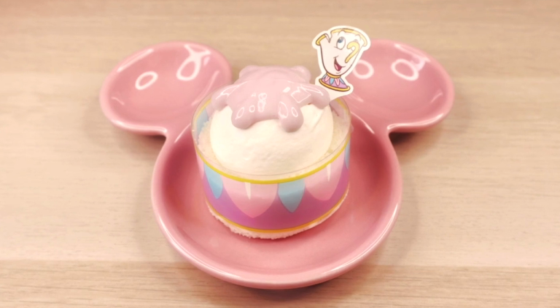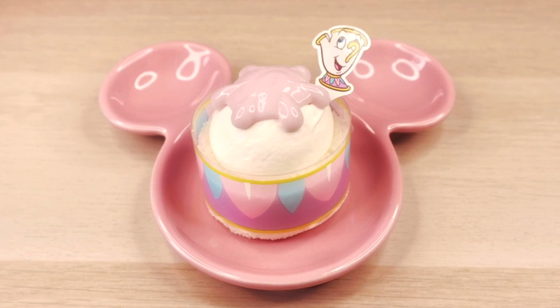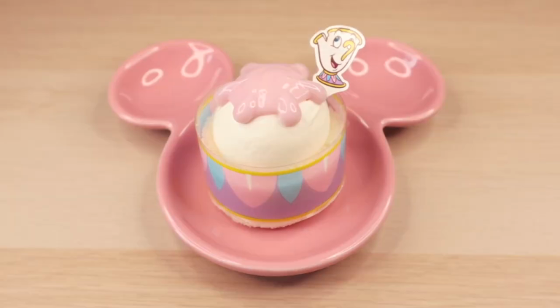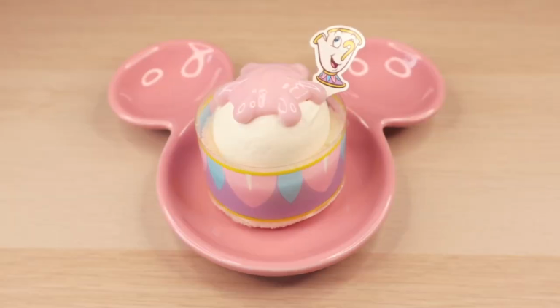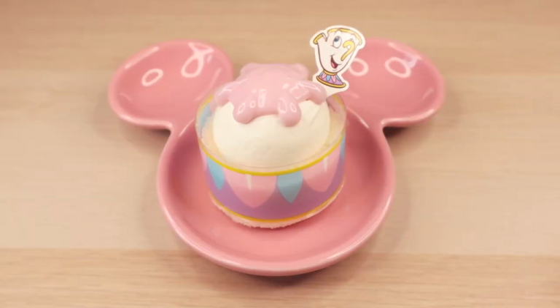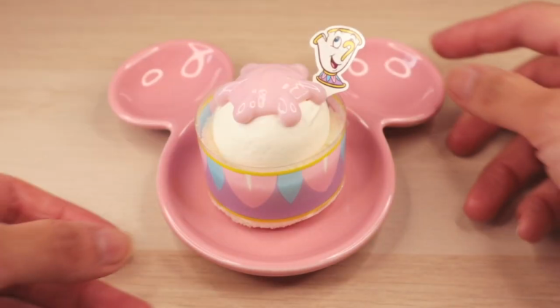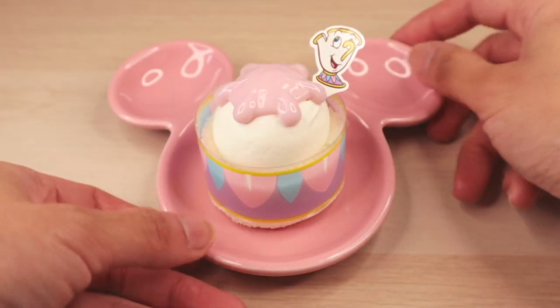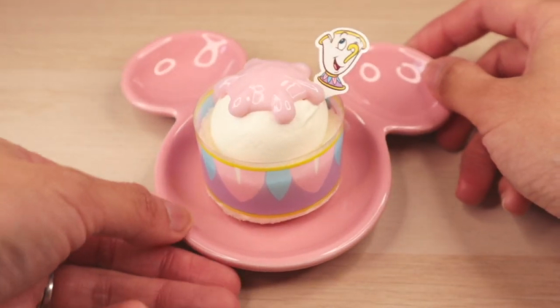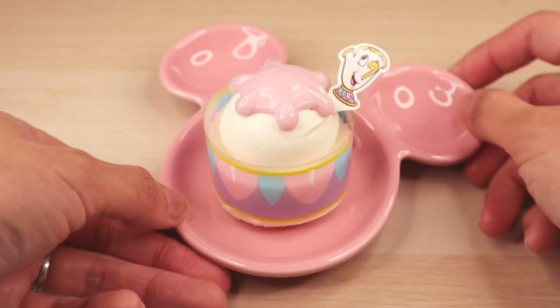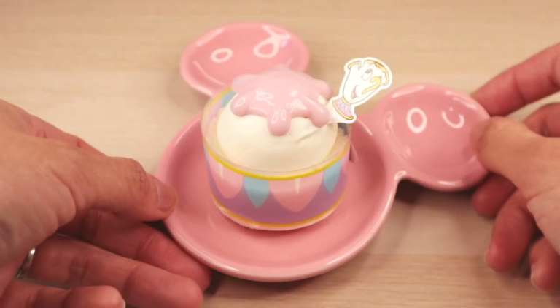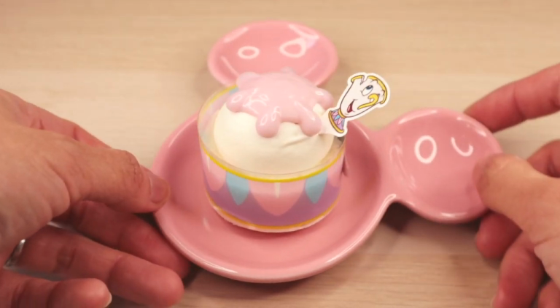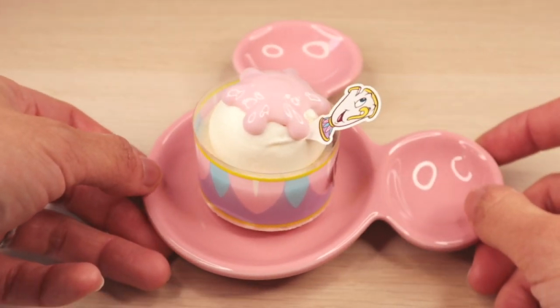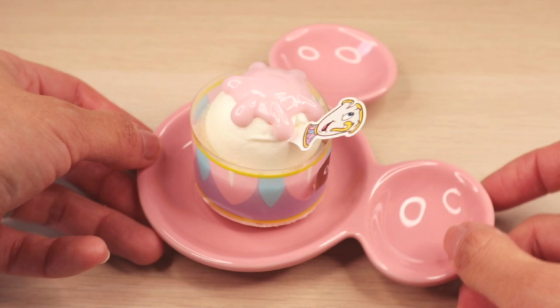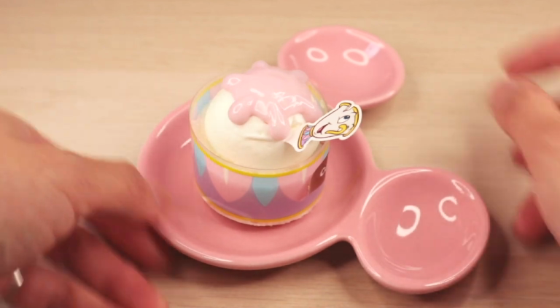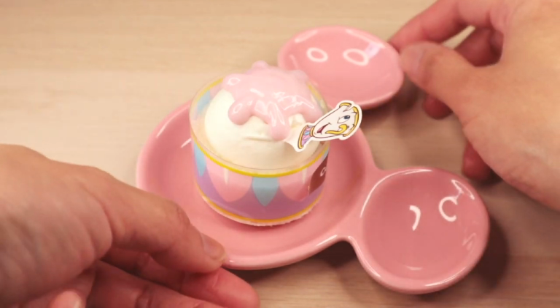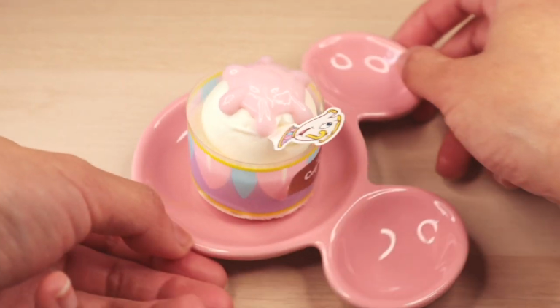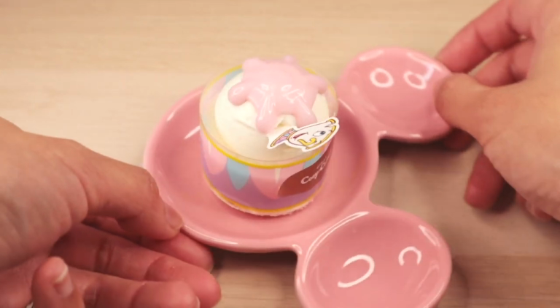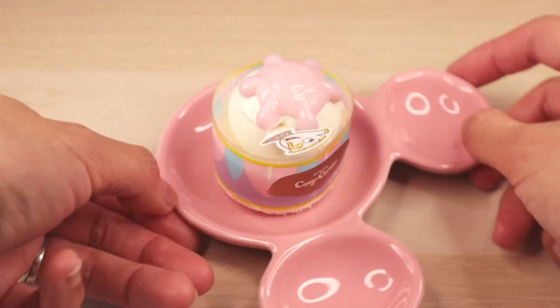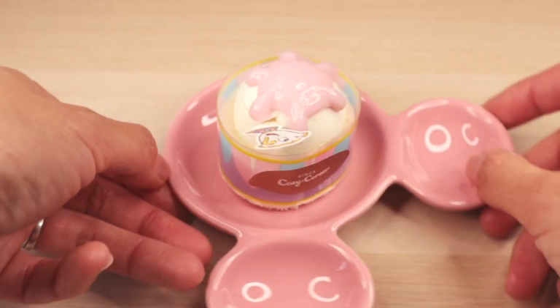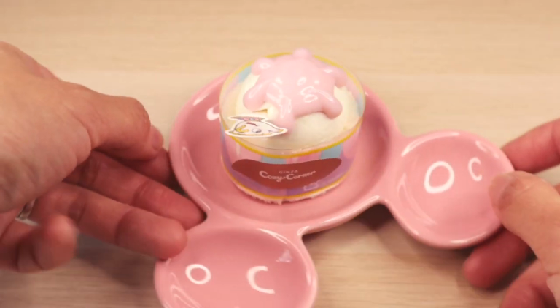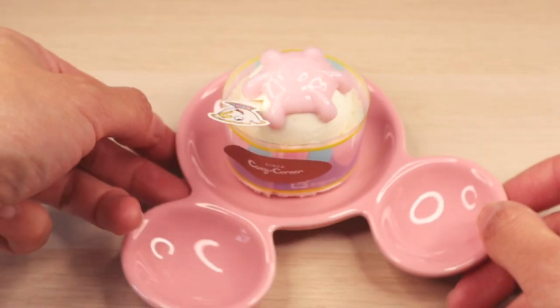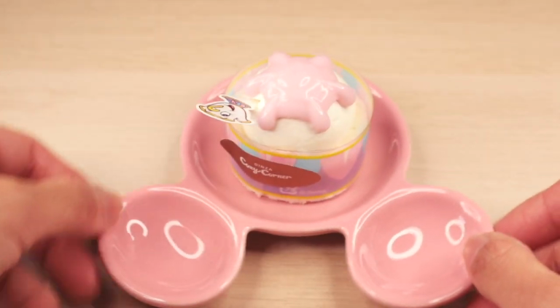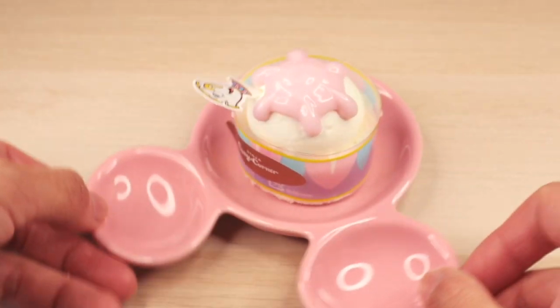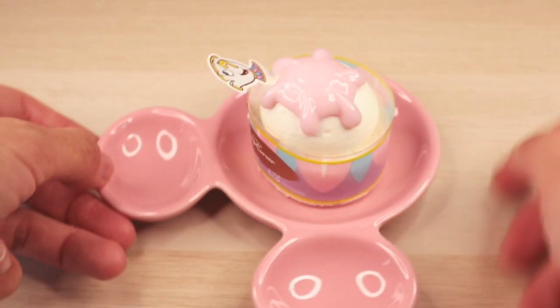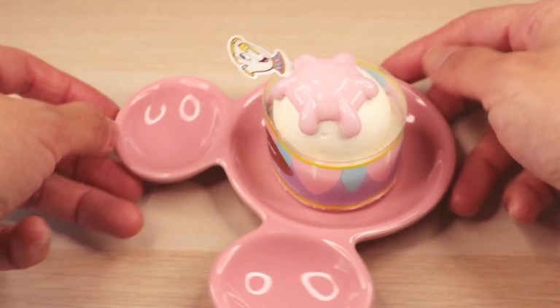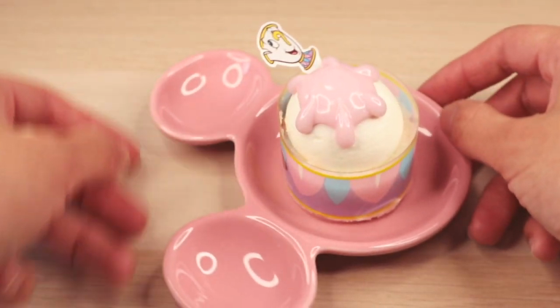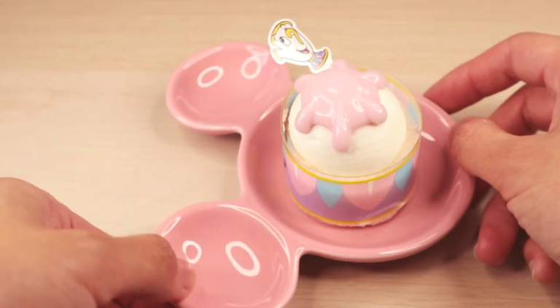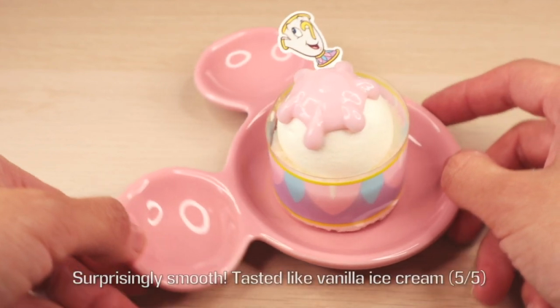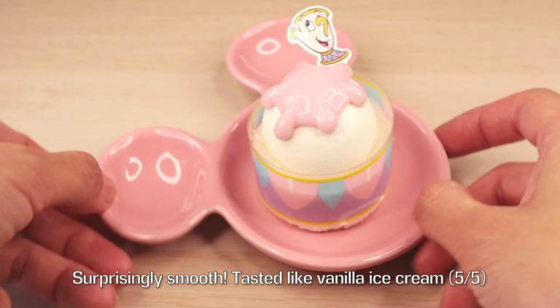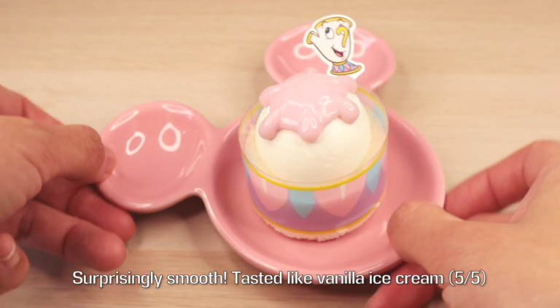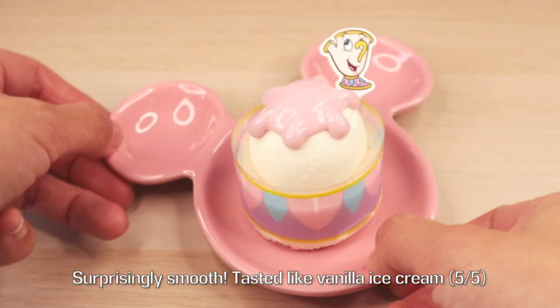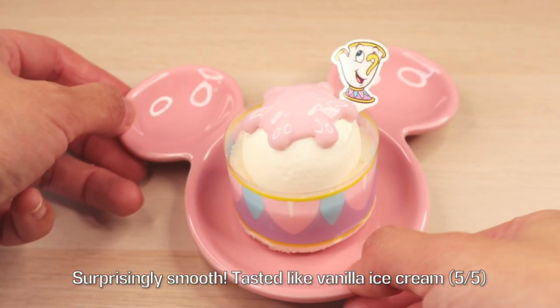I'm guessing the actual cake itself is supposed to represent Mrs. Potts. The base of Mrs. Potts is a wraparound plastic design, and I simply just adore her little boy Chip hanging right on top of her.